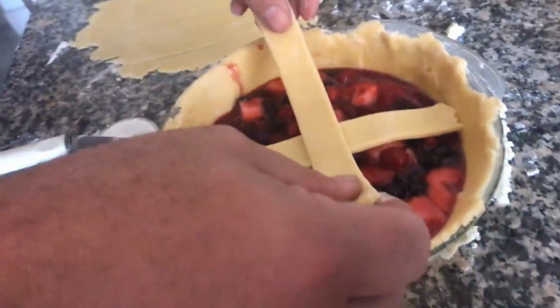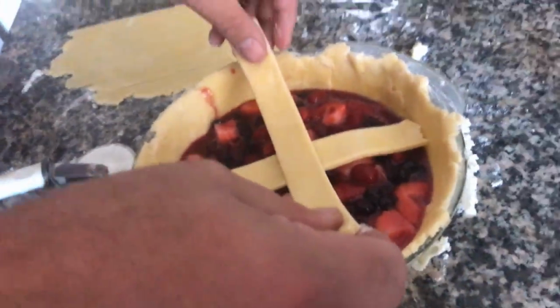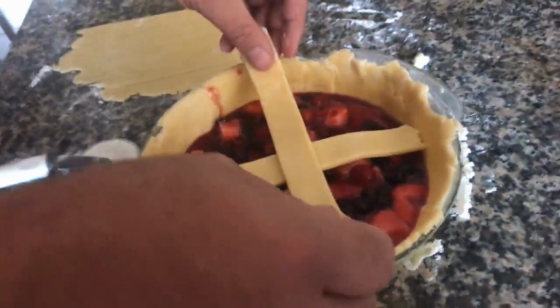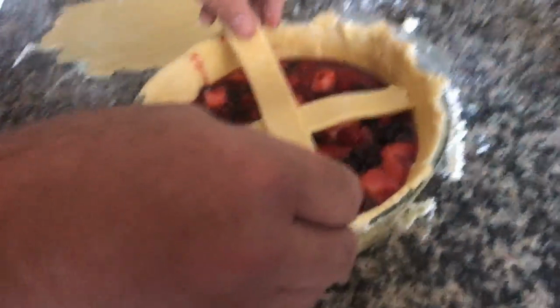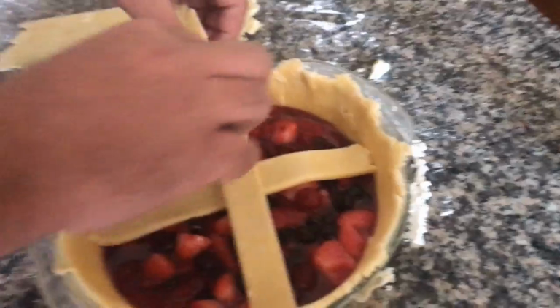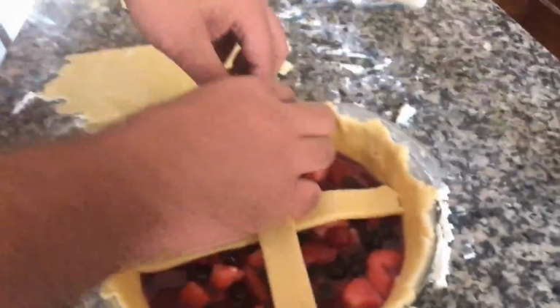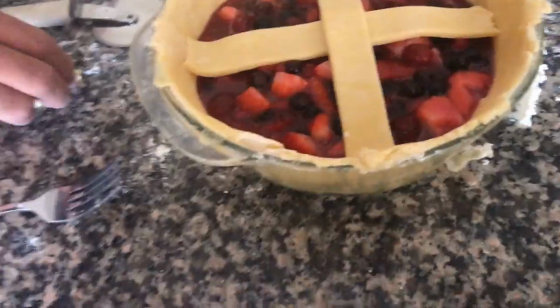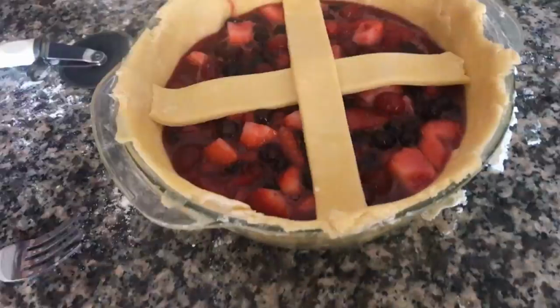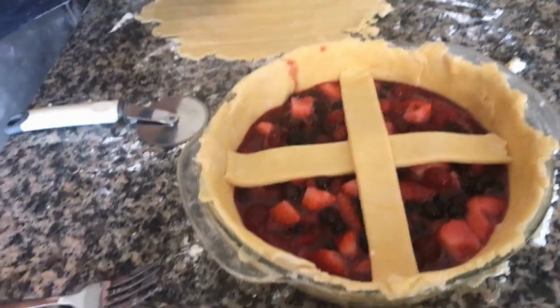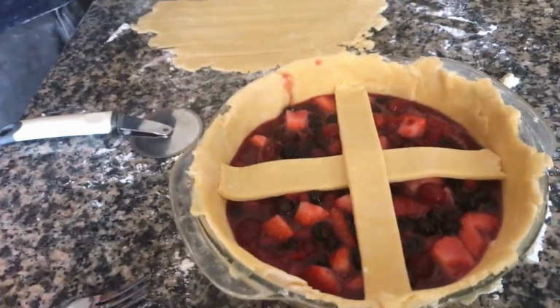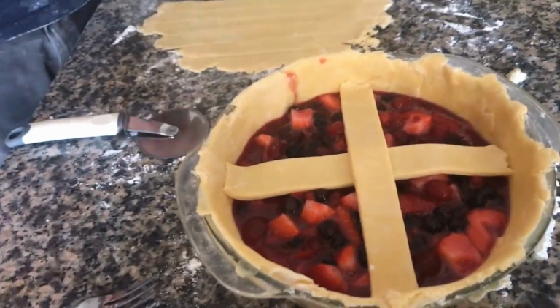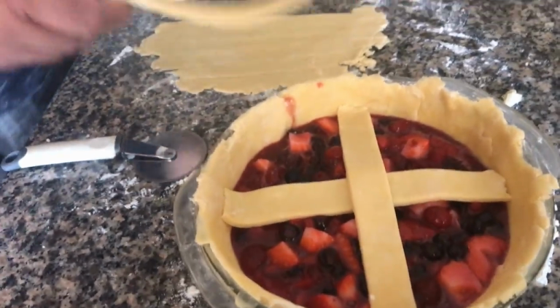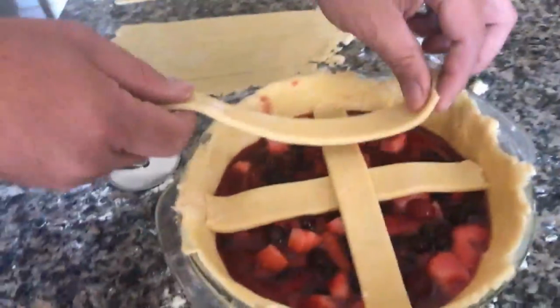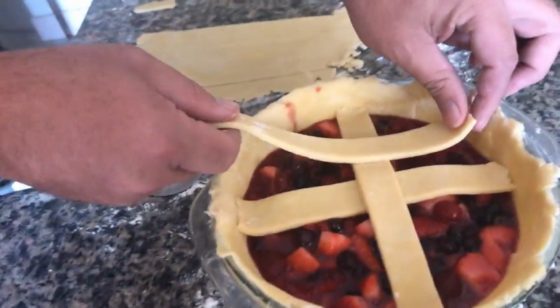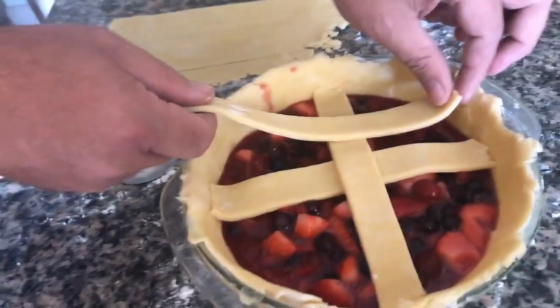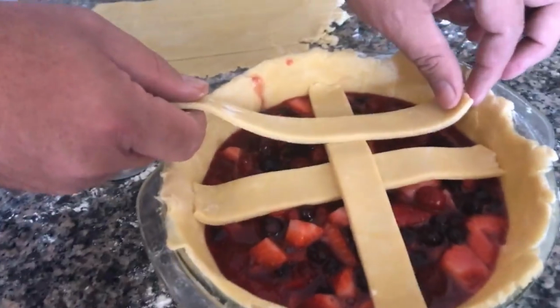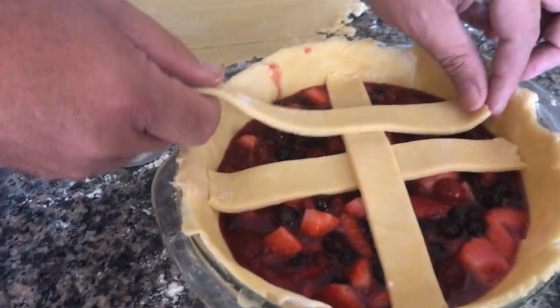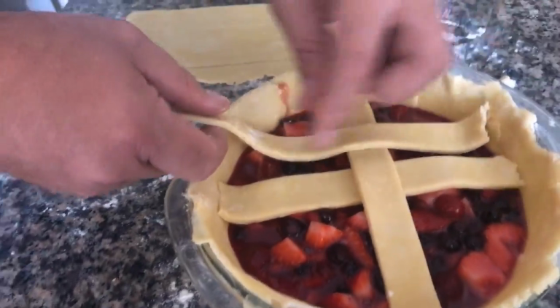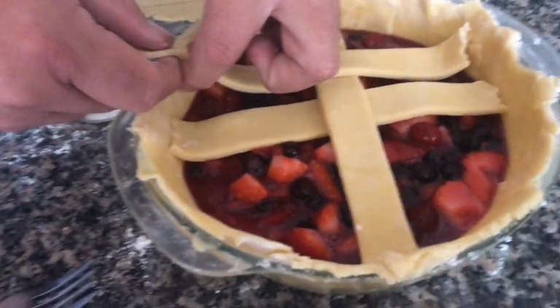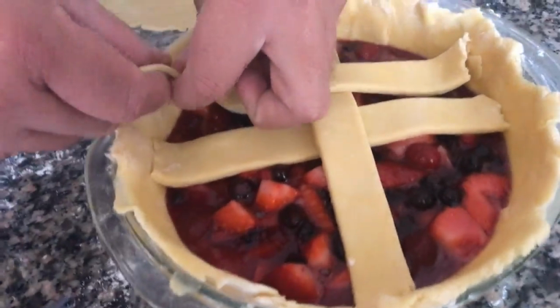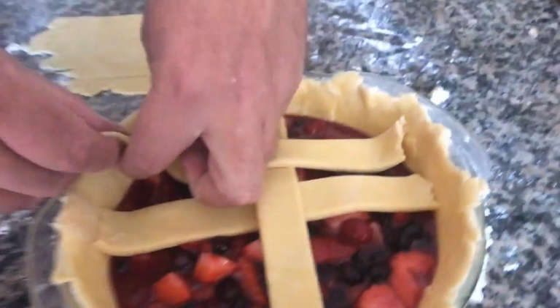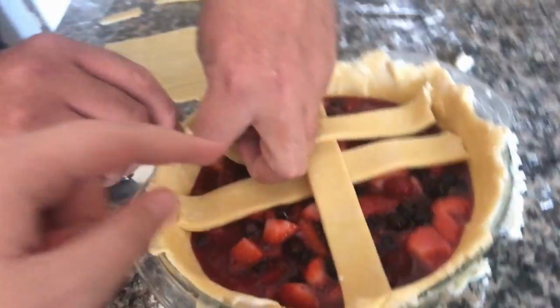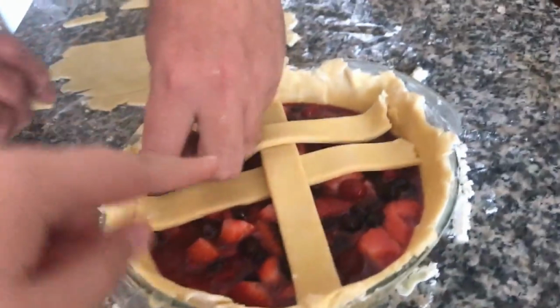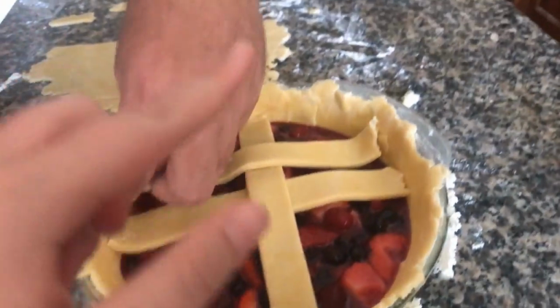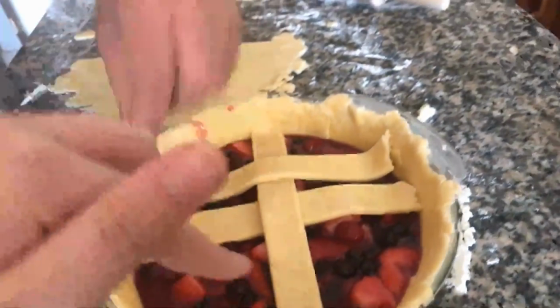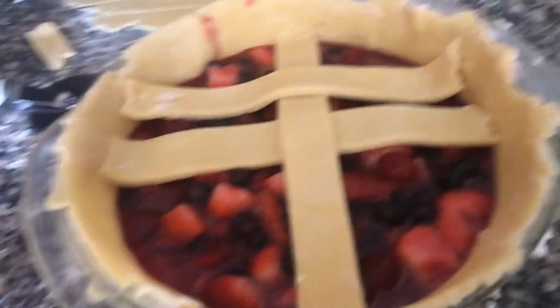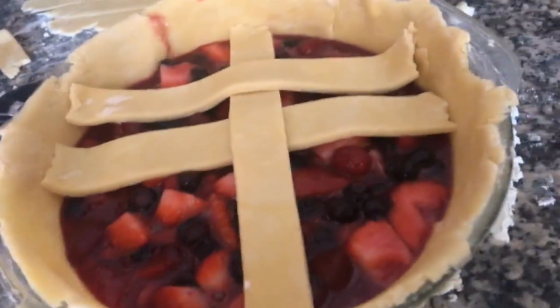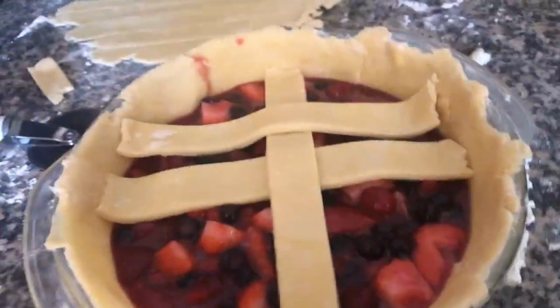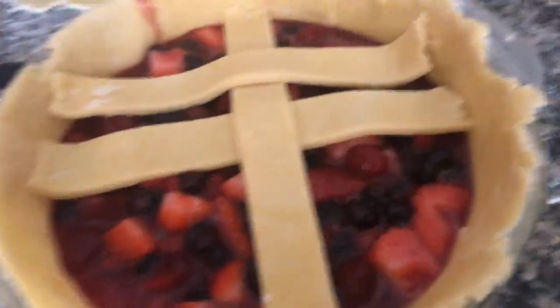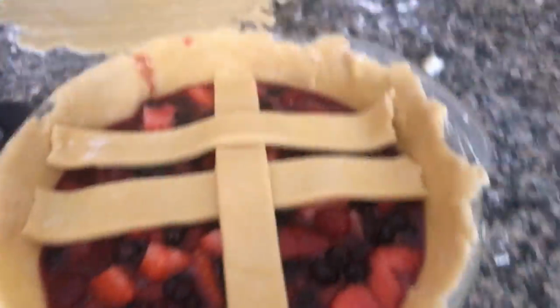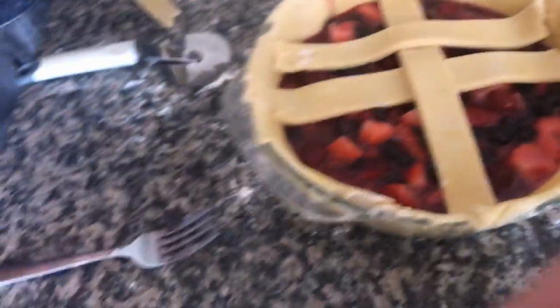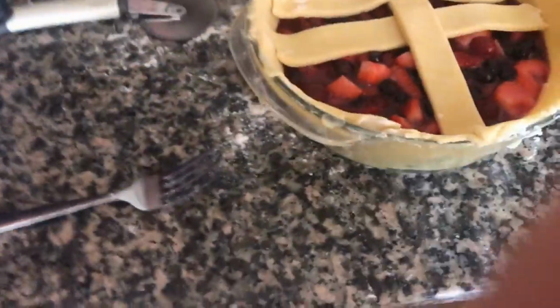Then you want to plonk them onto the top very, very gently, so it goes one over — like so. Nice.